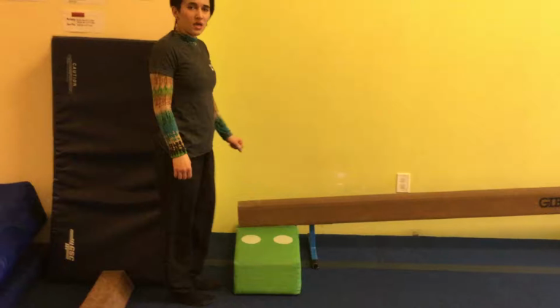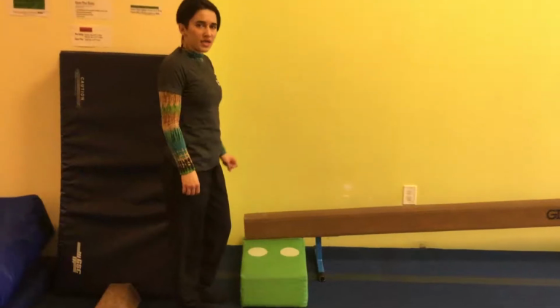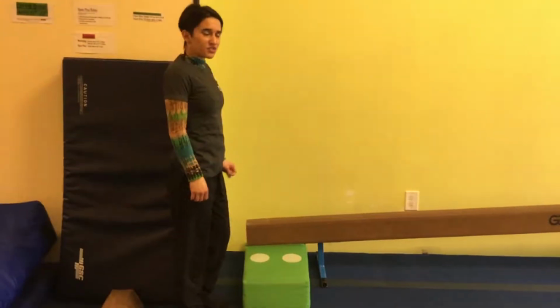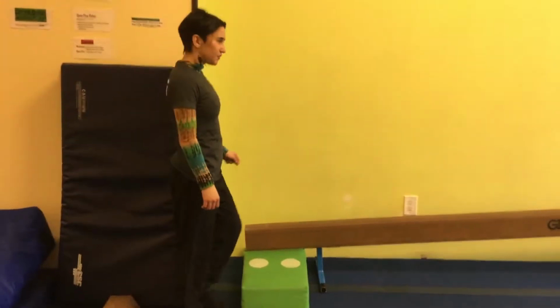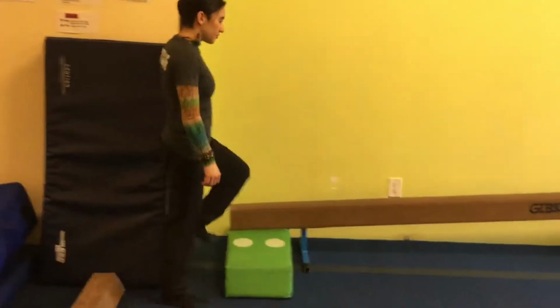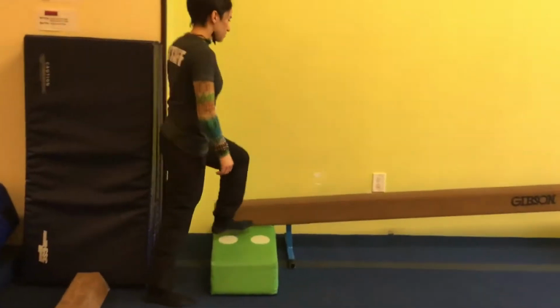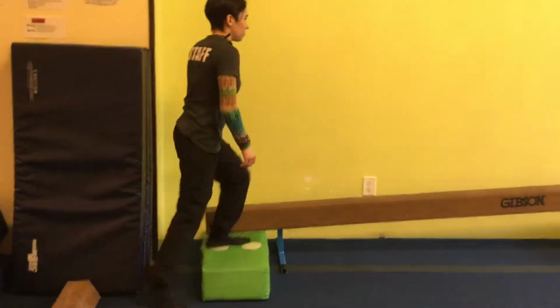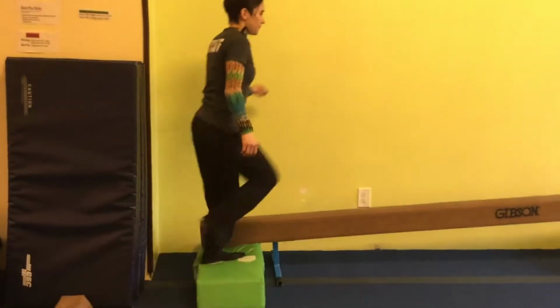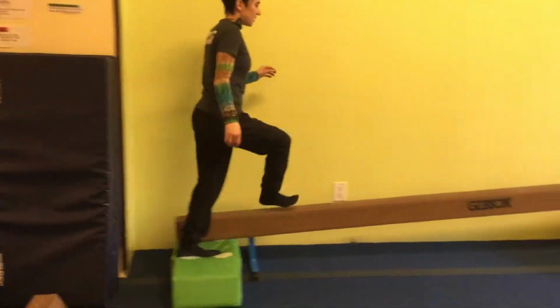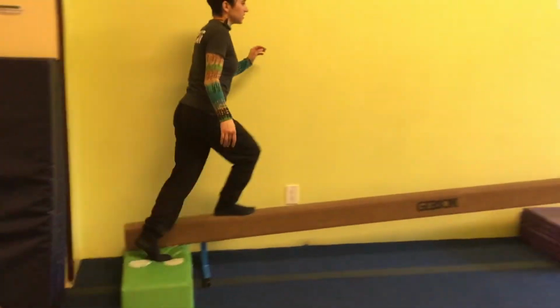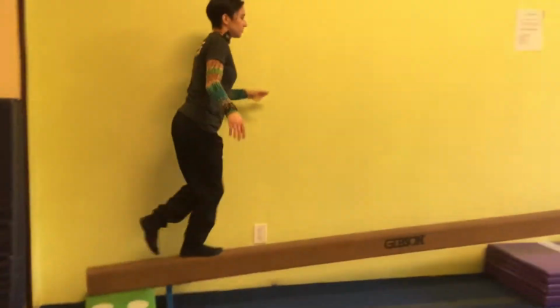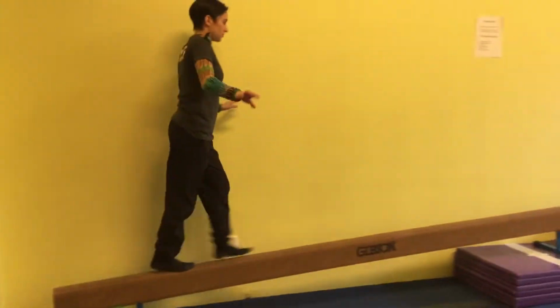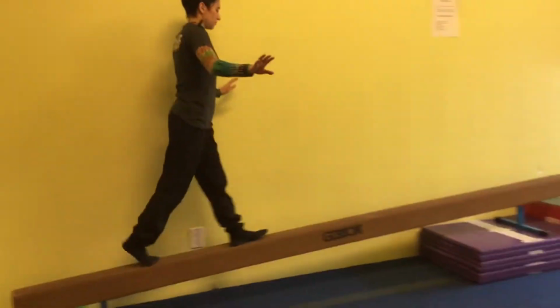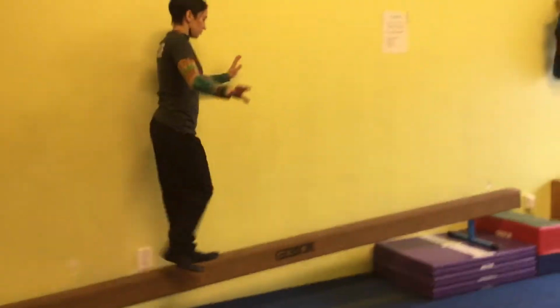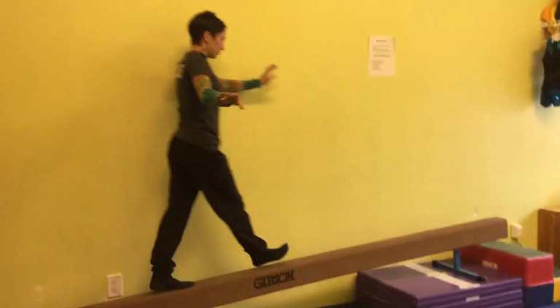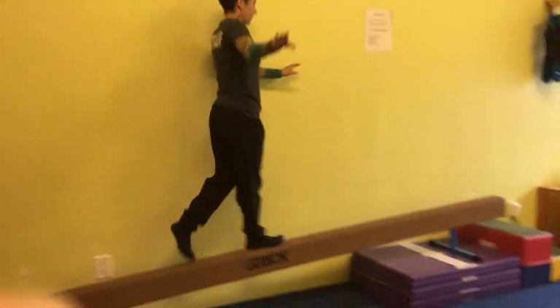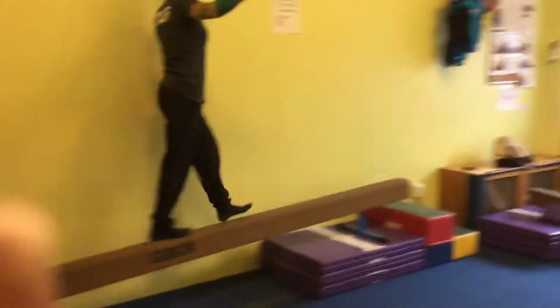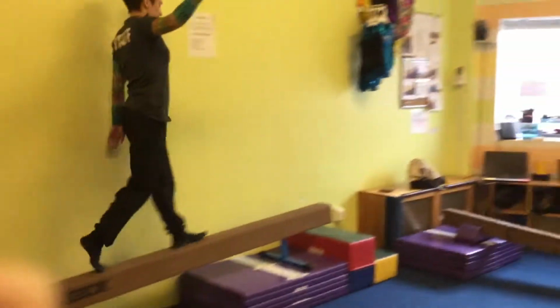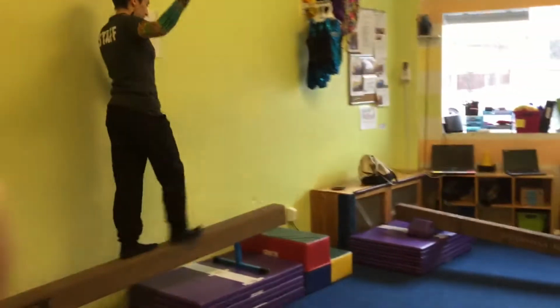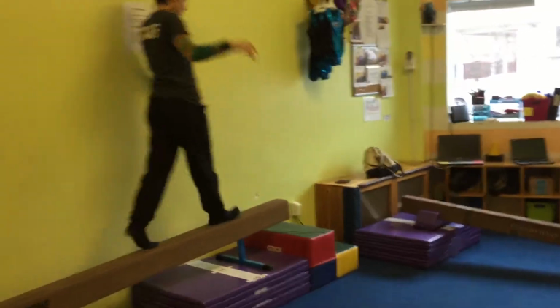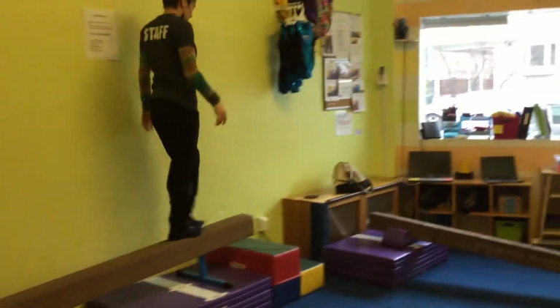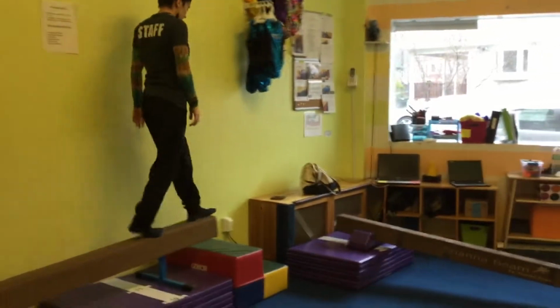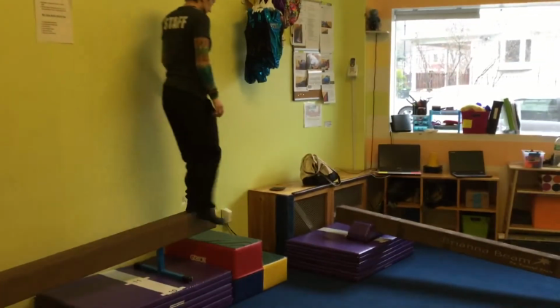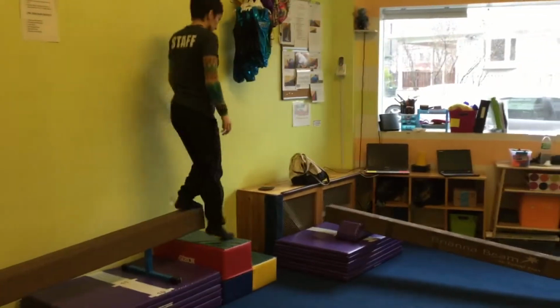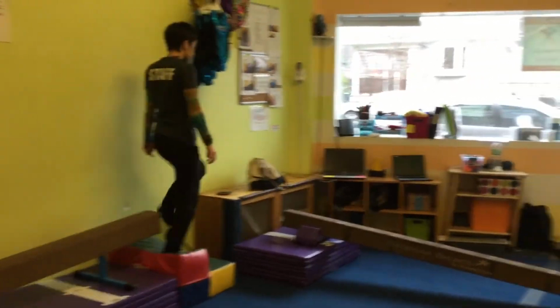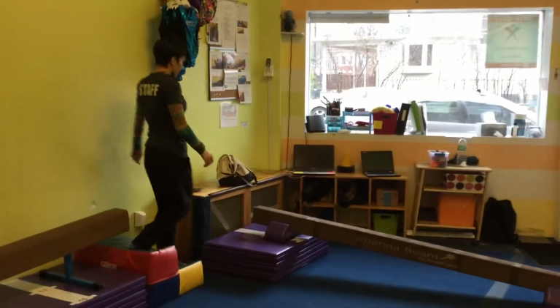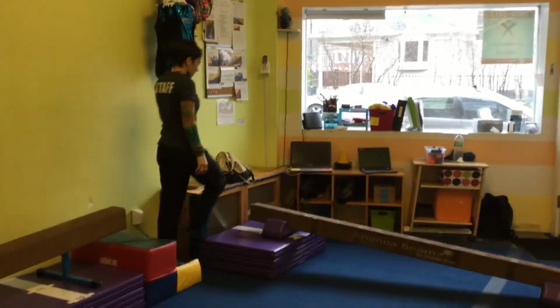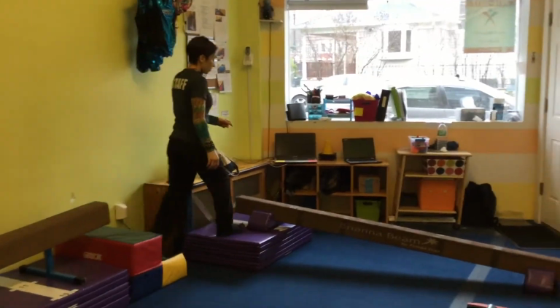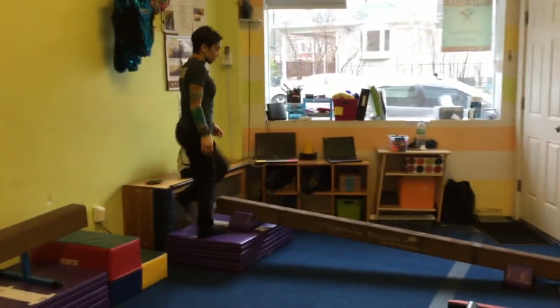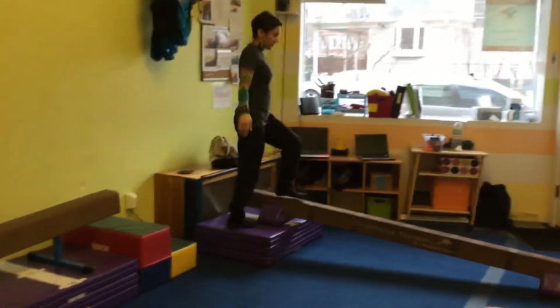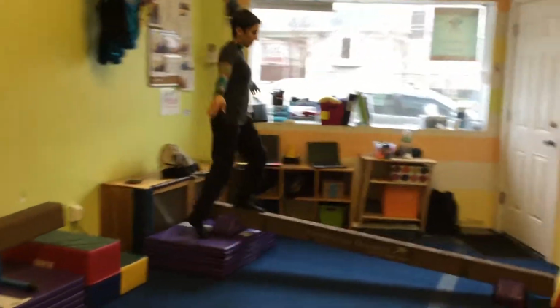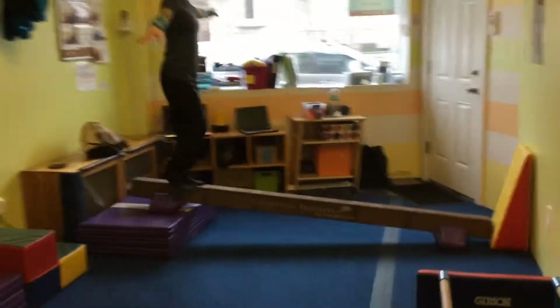Hi guys! So over here we're going to go up the mountain all the way, and then we're going to come down the stairs, and then we're going to go down the mountain.